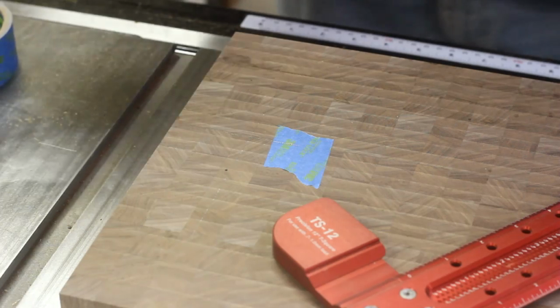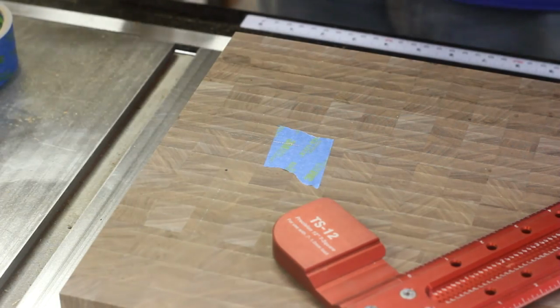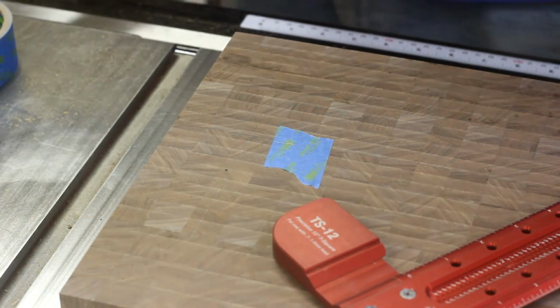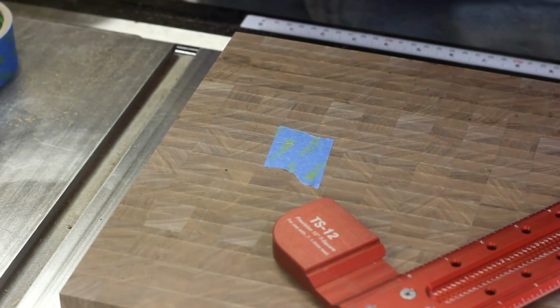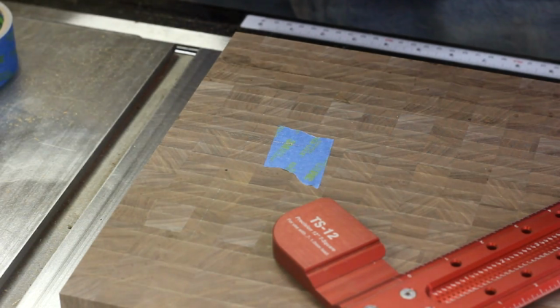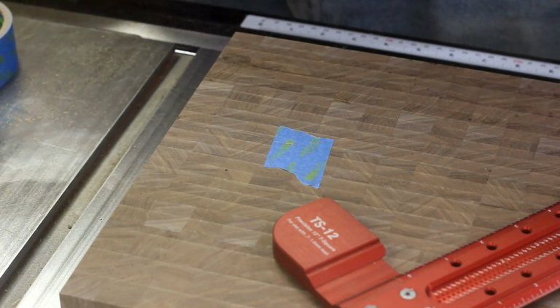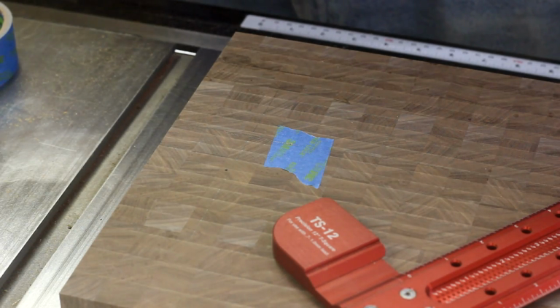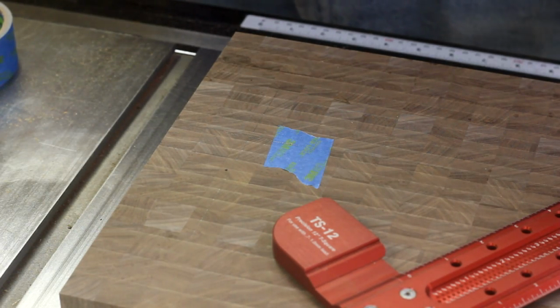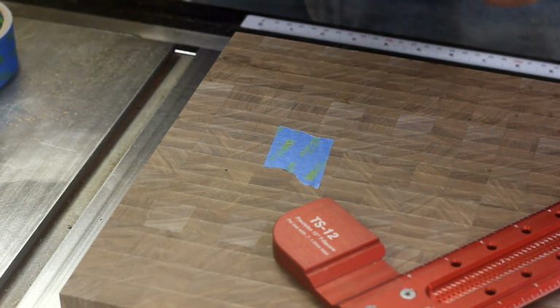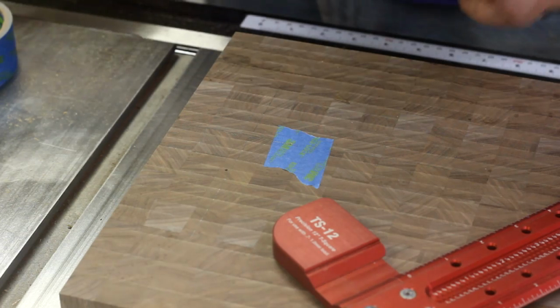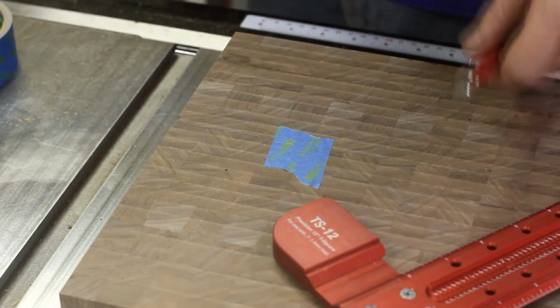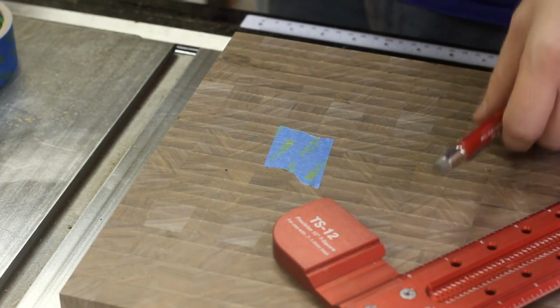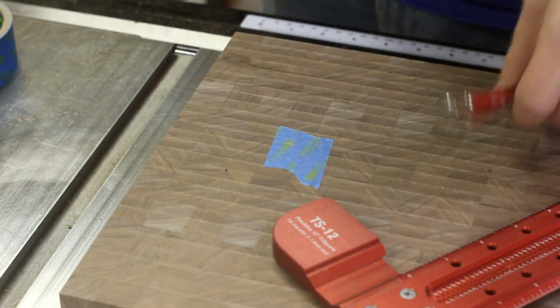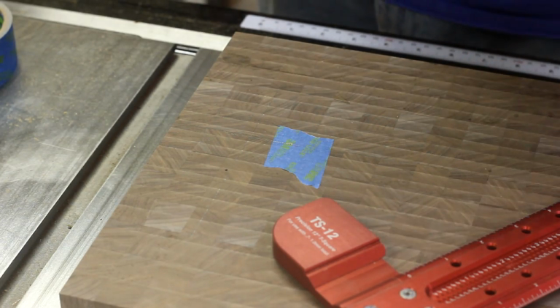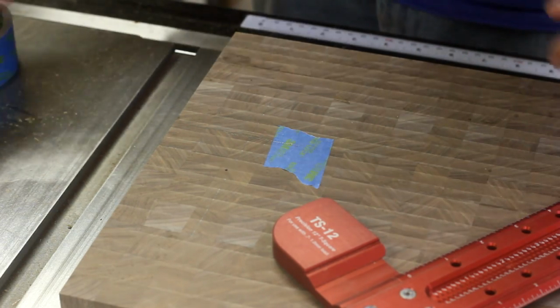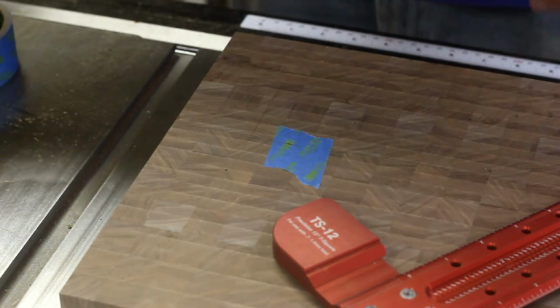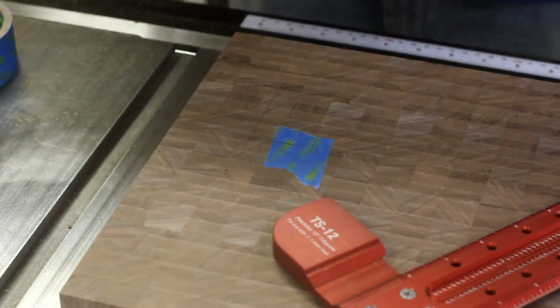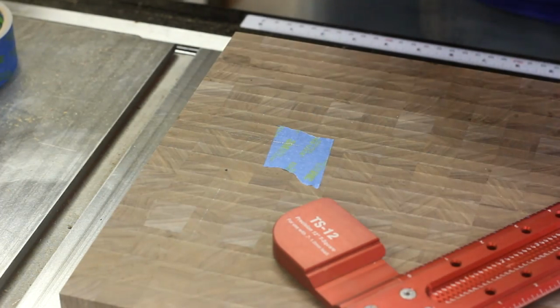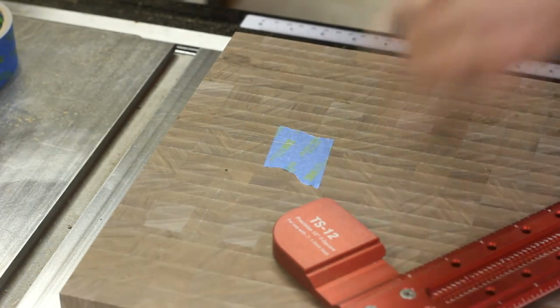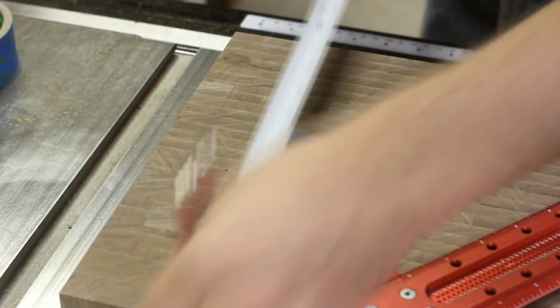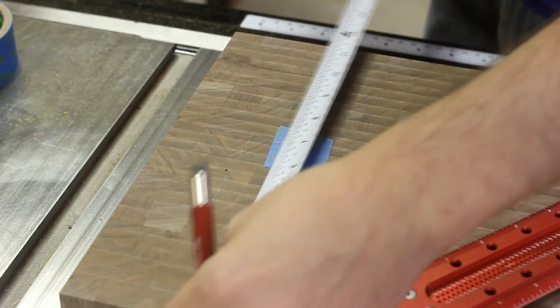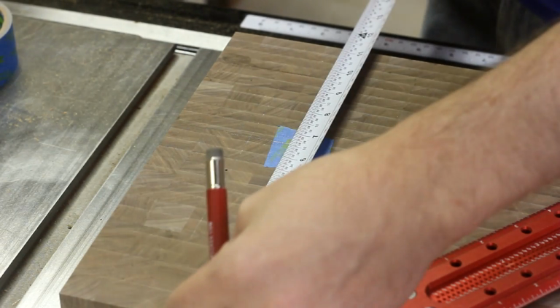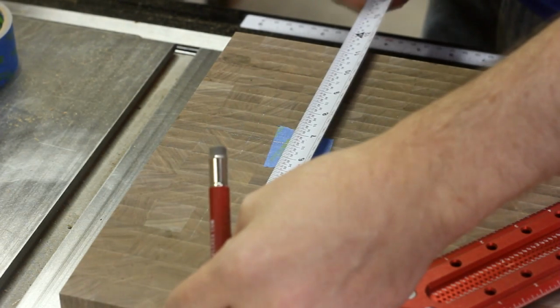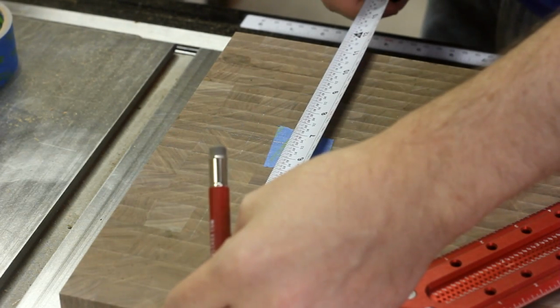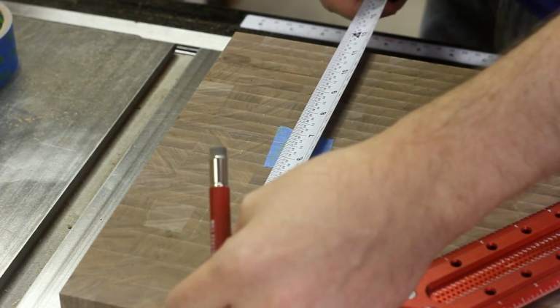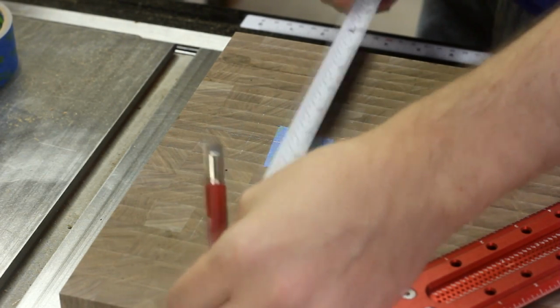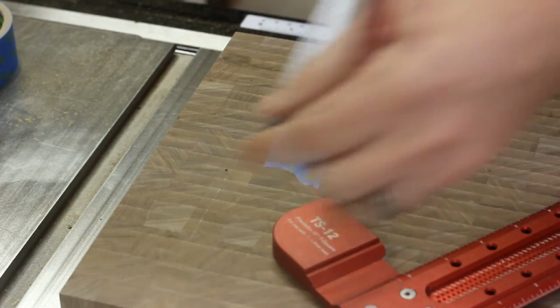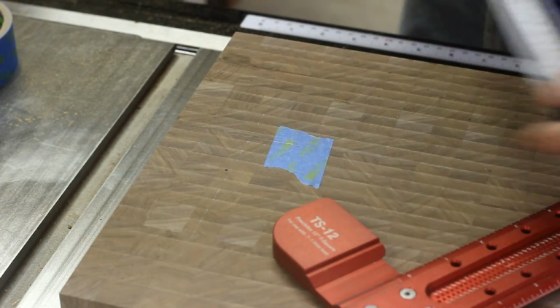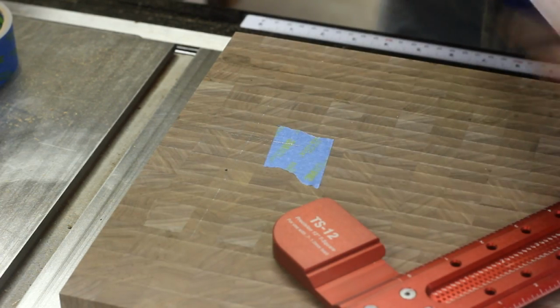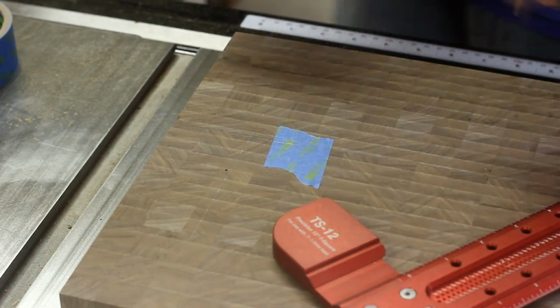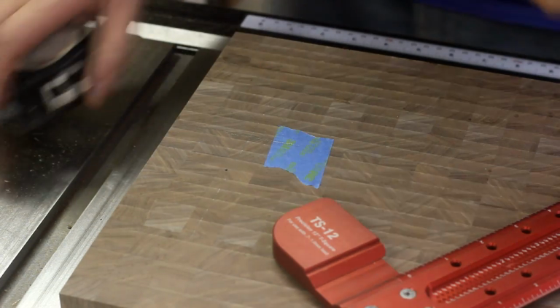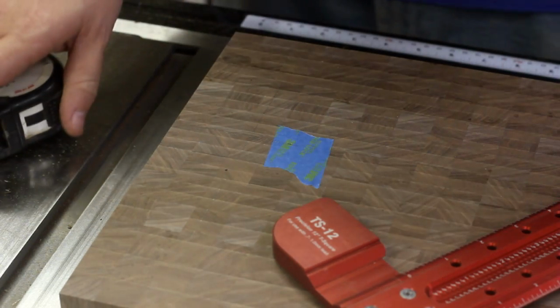Well, that's not even remotely close. Do I not know how to measure center? Ew! I'm an inch off. You idiot.